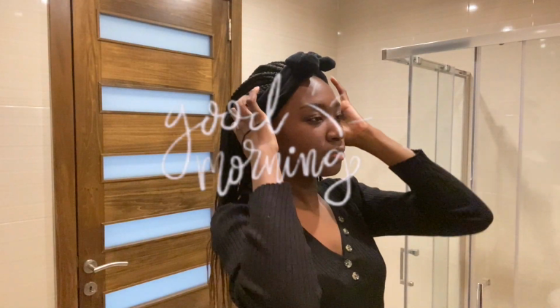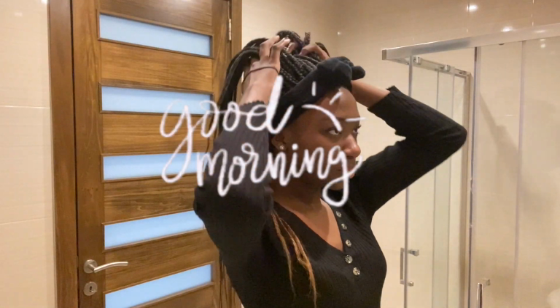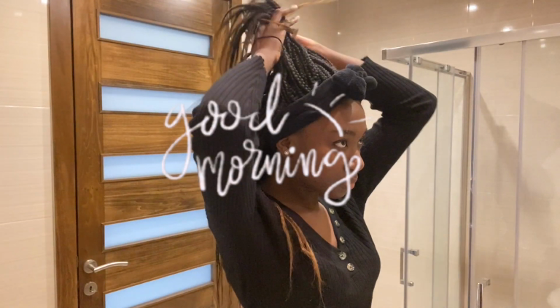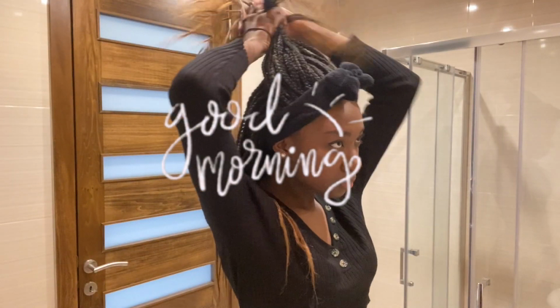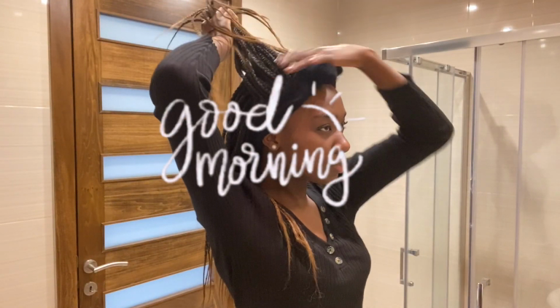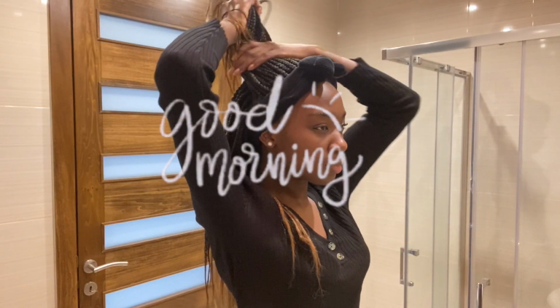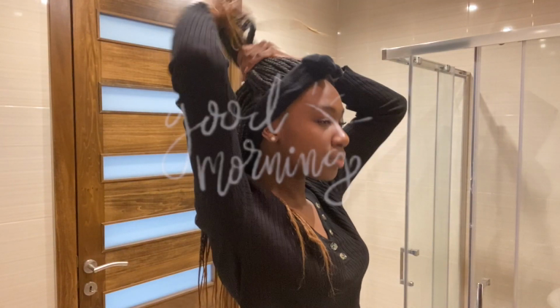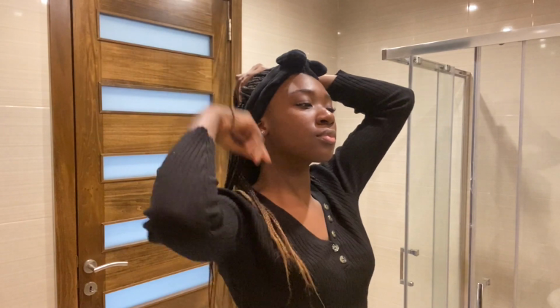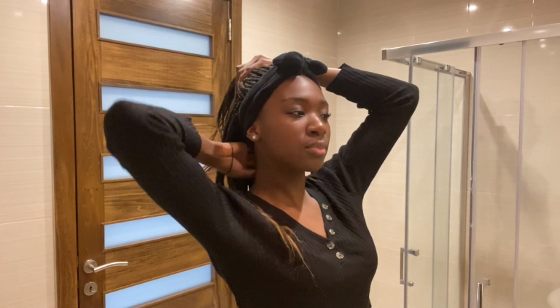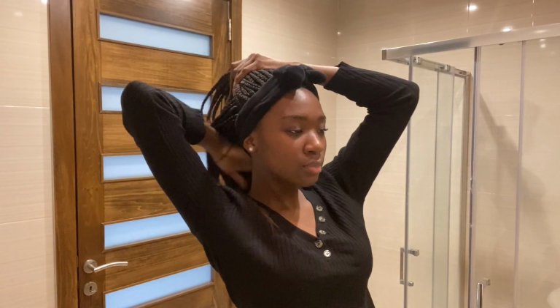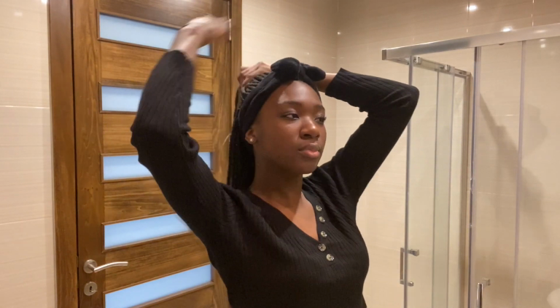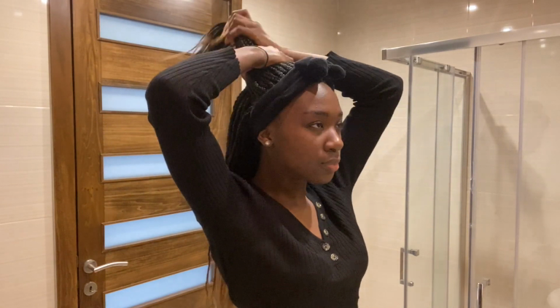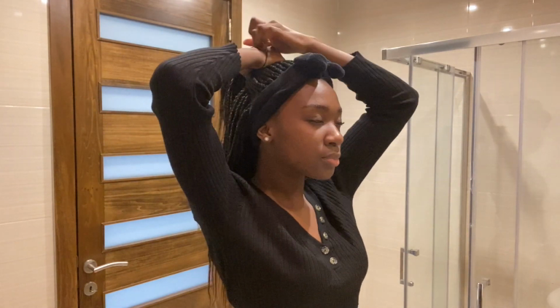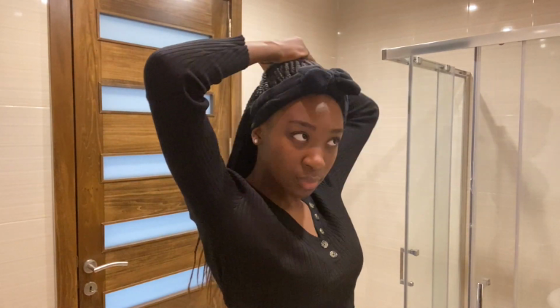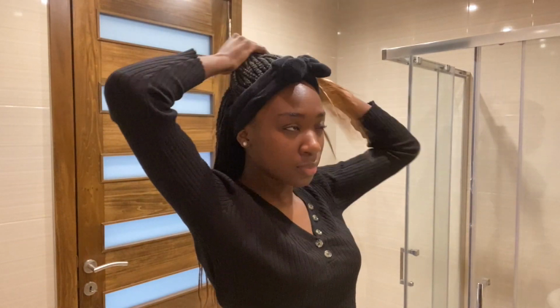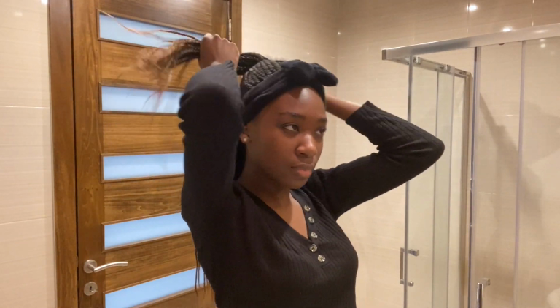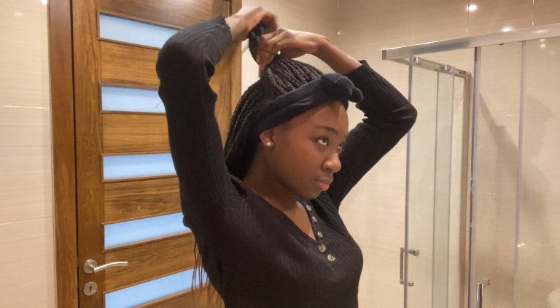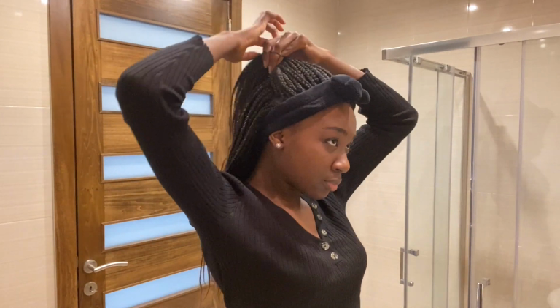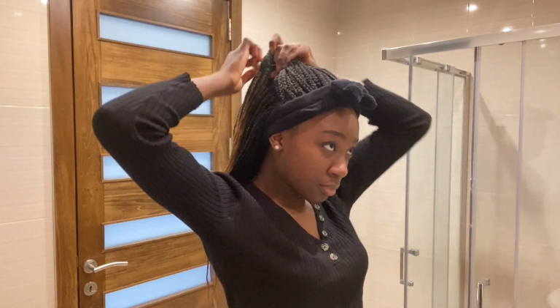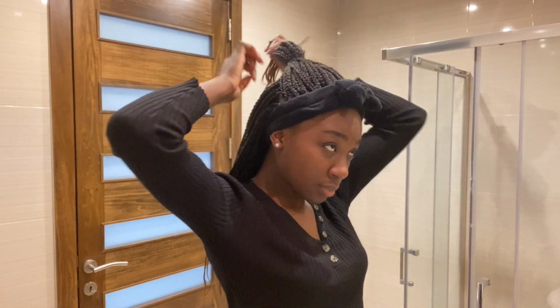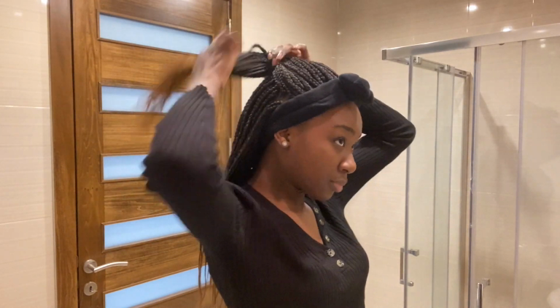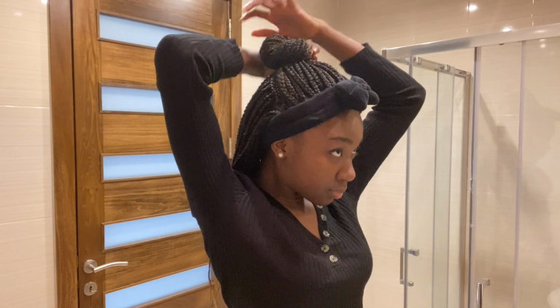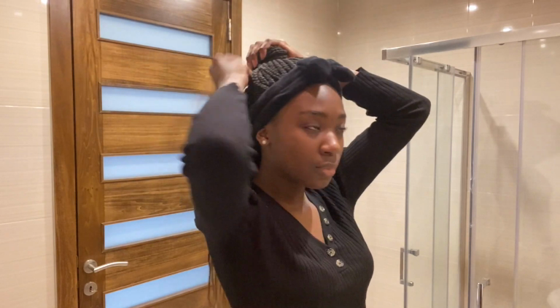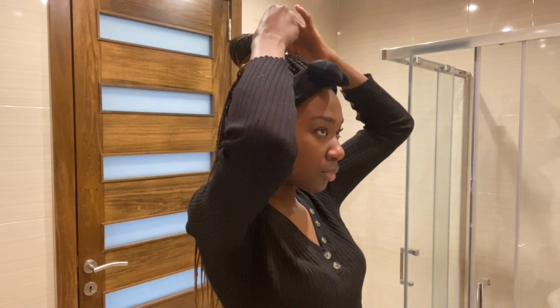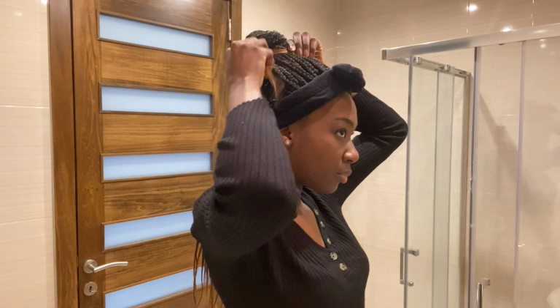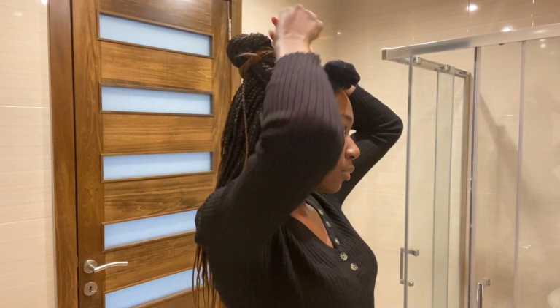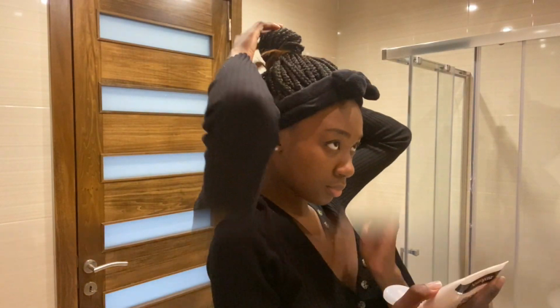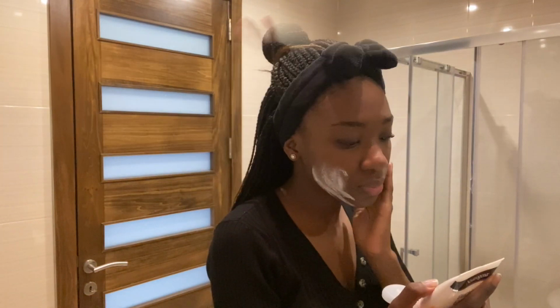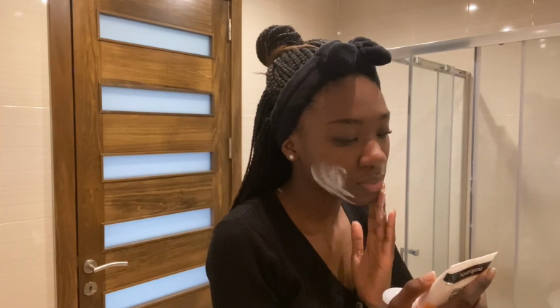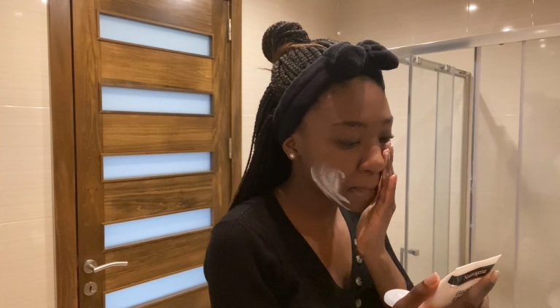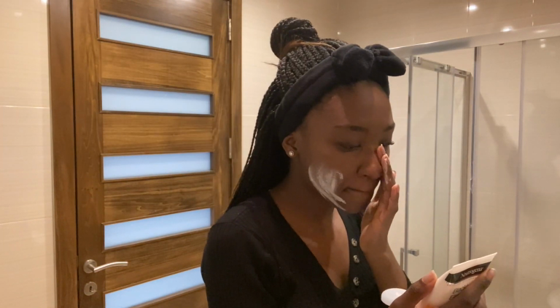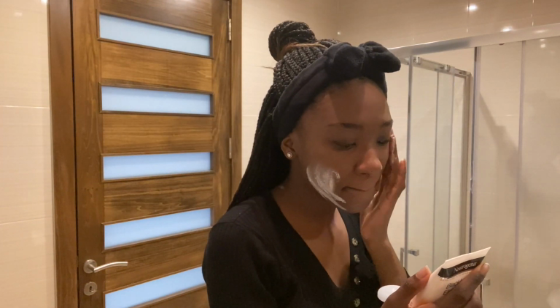Hello everyone and welcome back to my channel. My name is Helena and I'm a third-year medical student. Today I'll be taking you through my day, so relax and enjoy this short vlog.